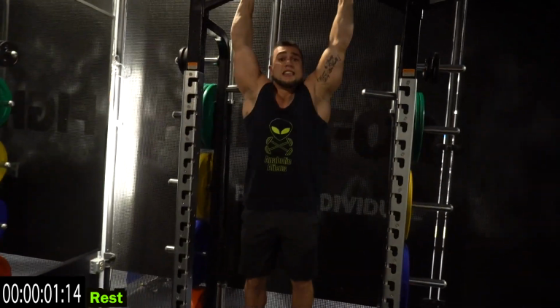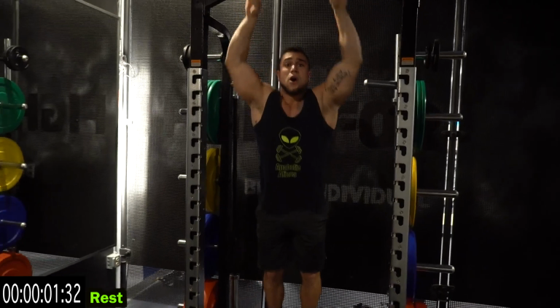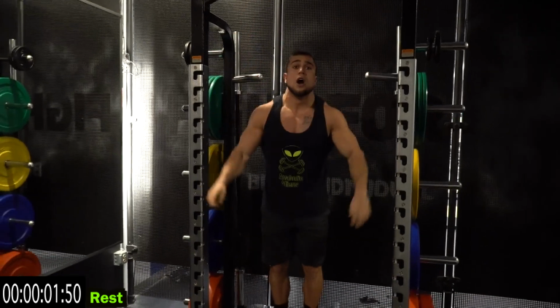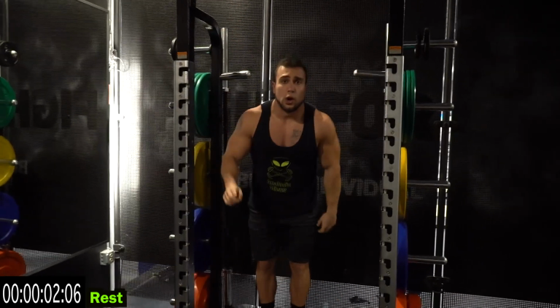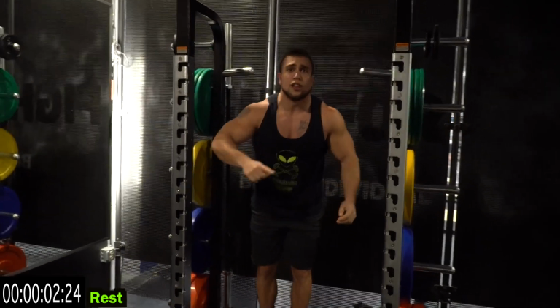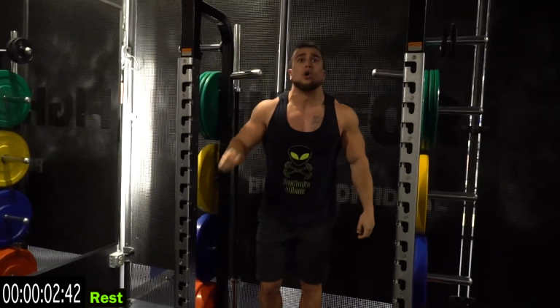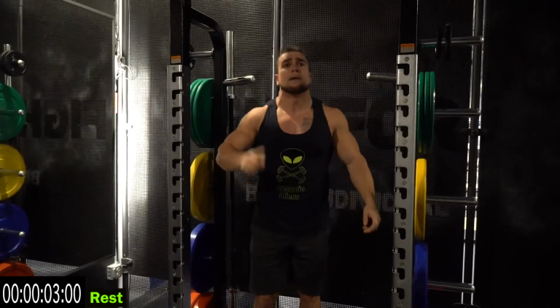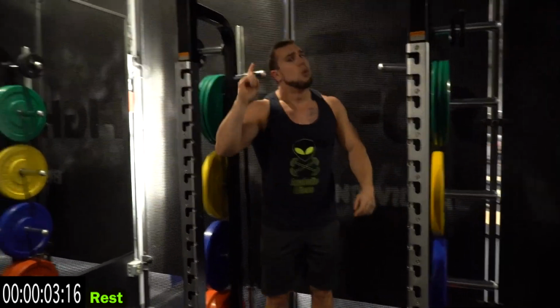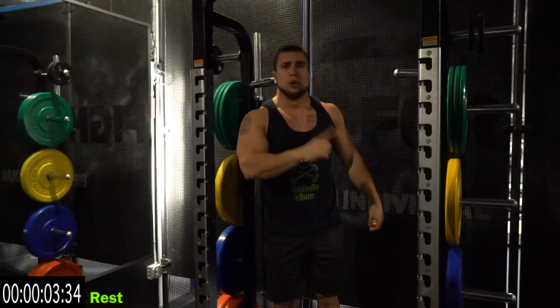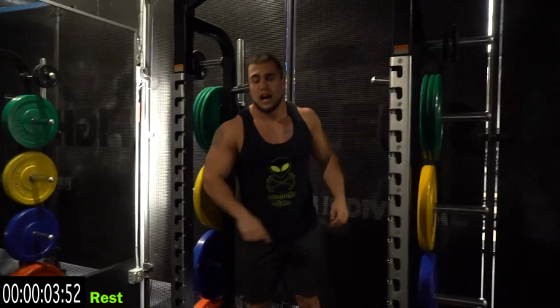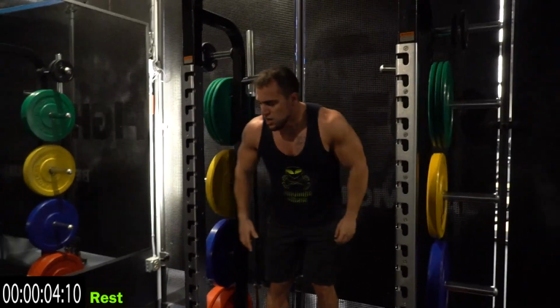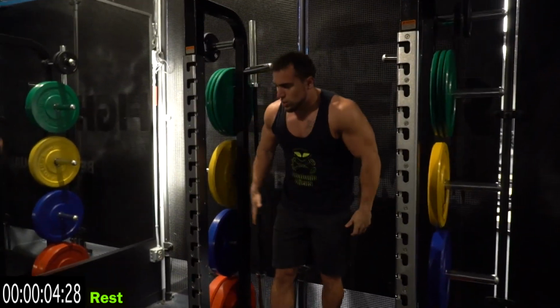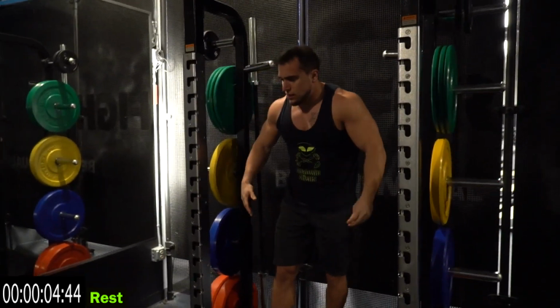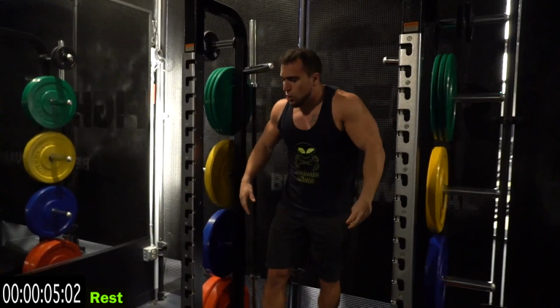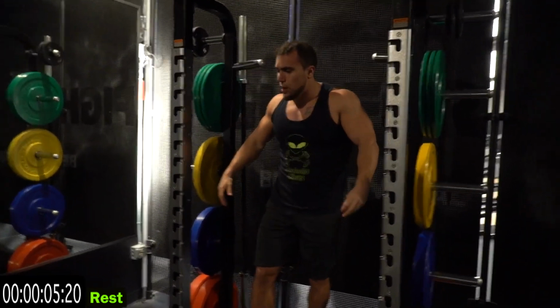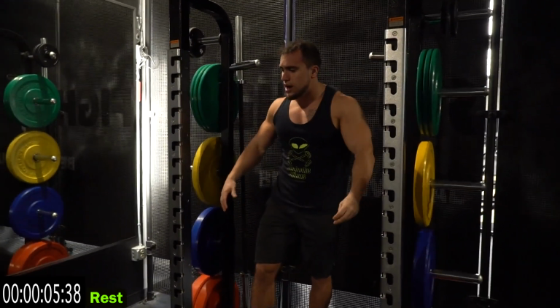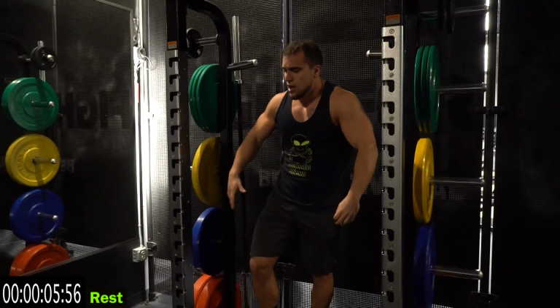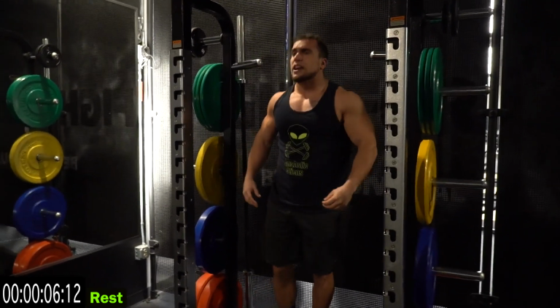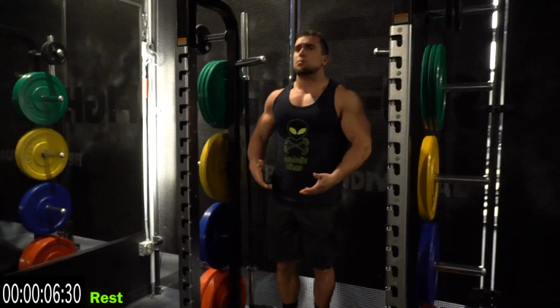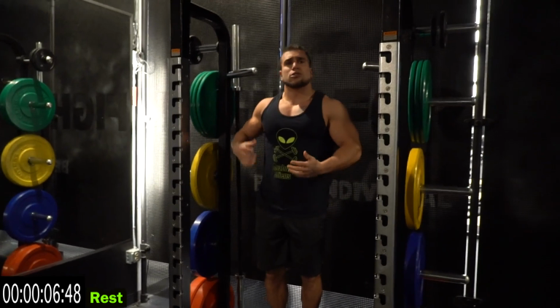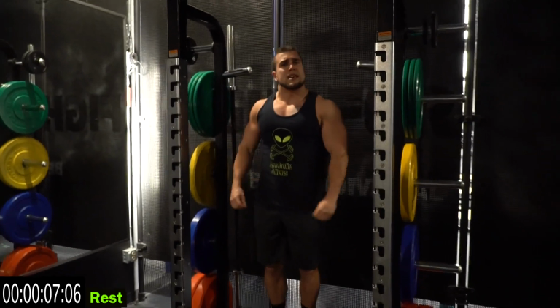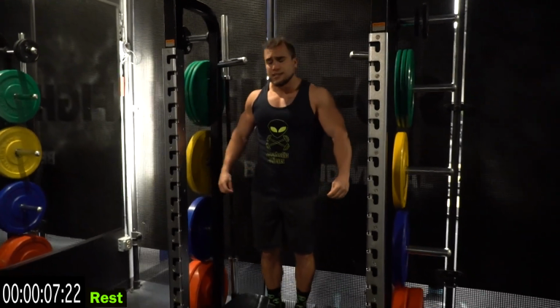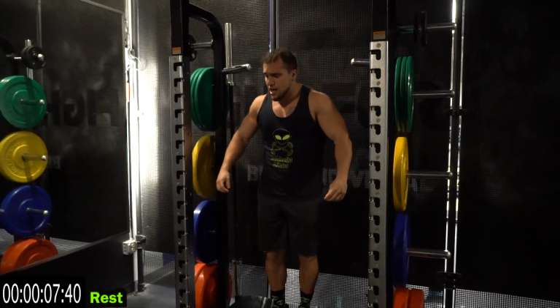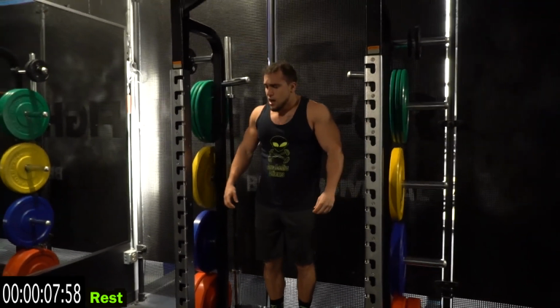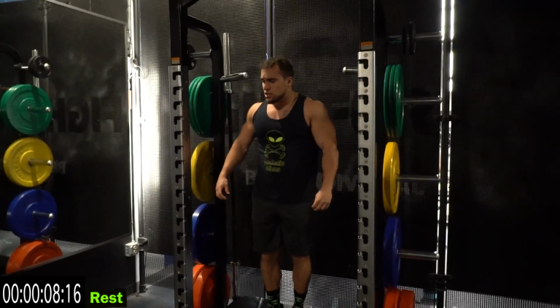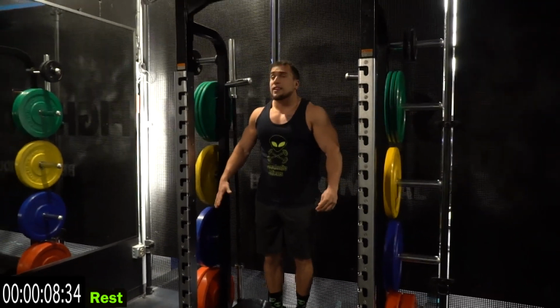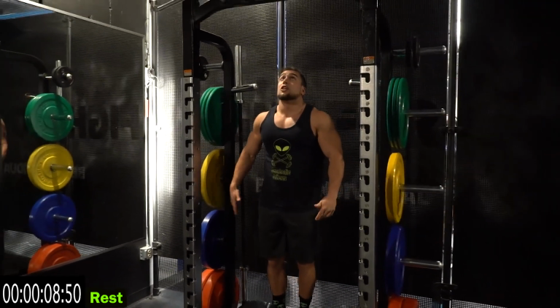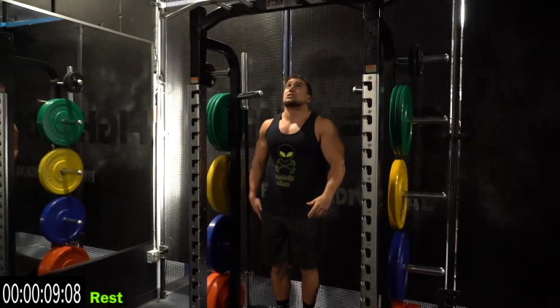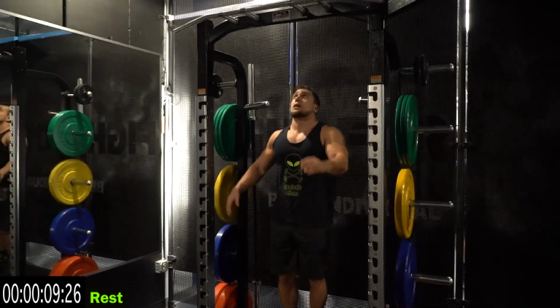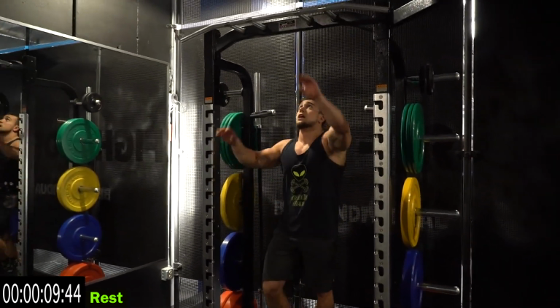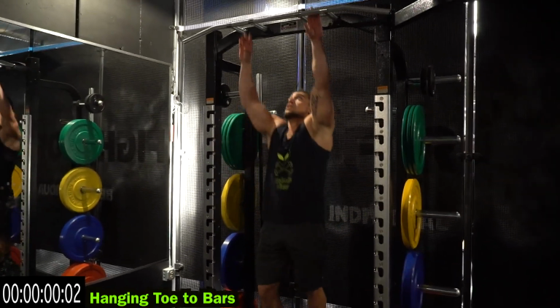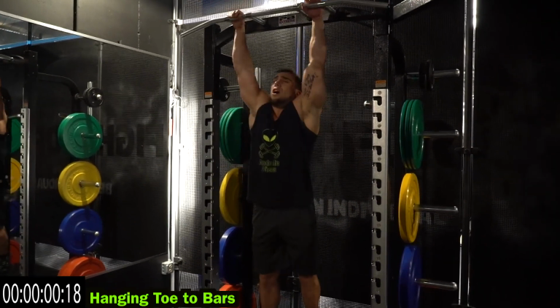Now we're going through that whole round one more time. Go to that toe bar. Catch your breath, three seconds. Make sure you're breathing in through your nose and out your mouth. Go.